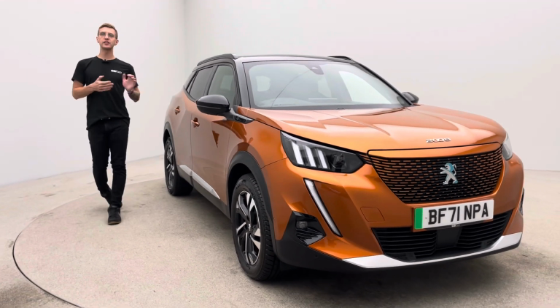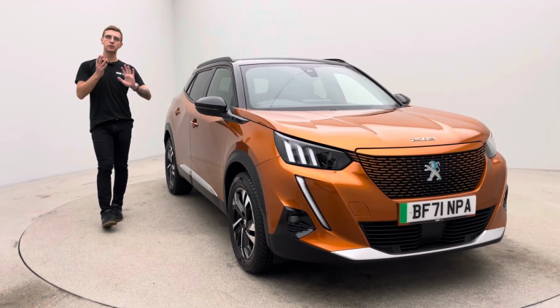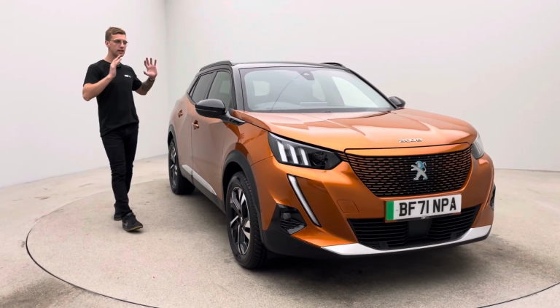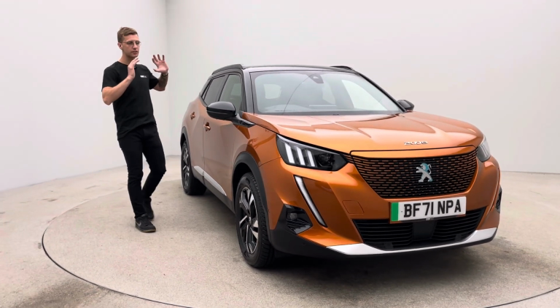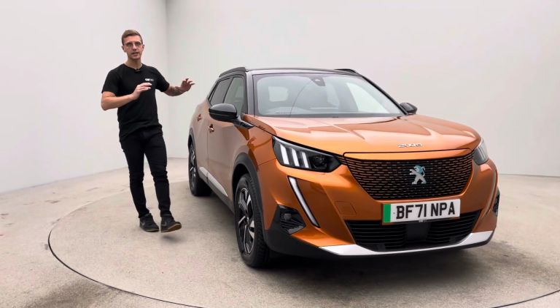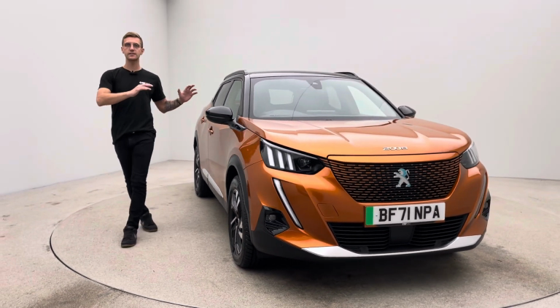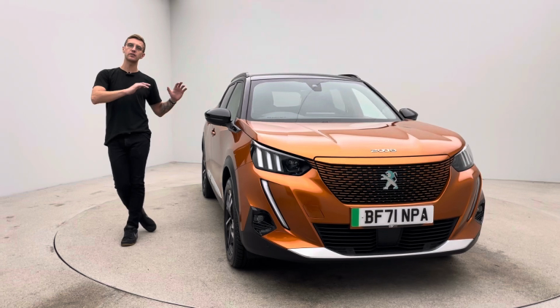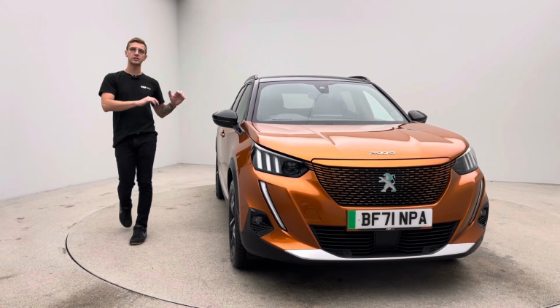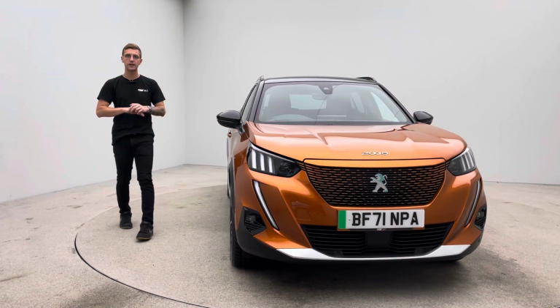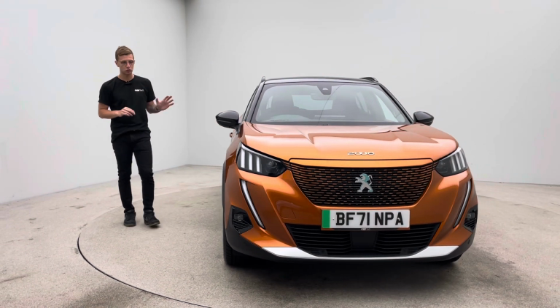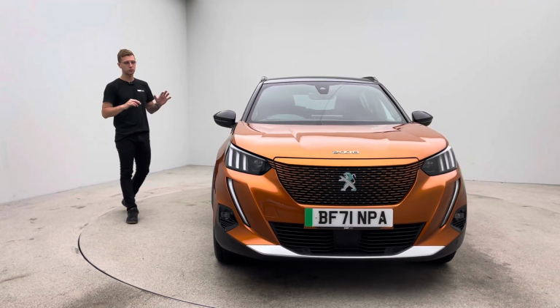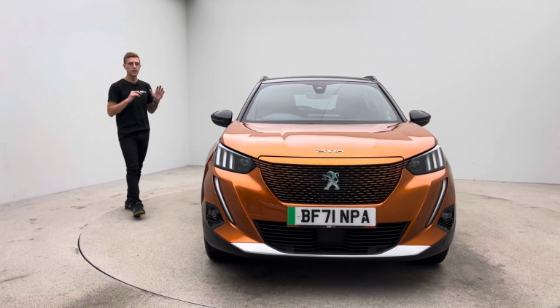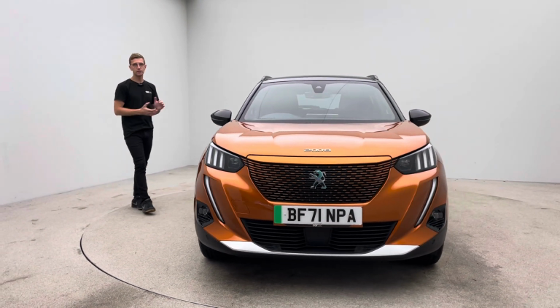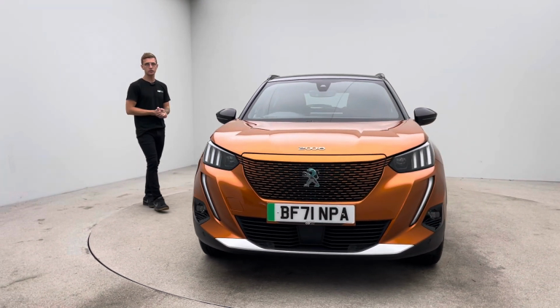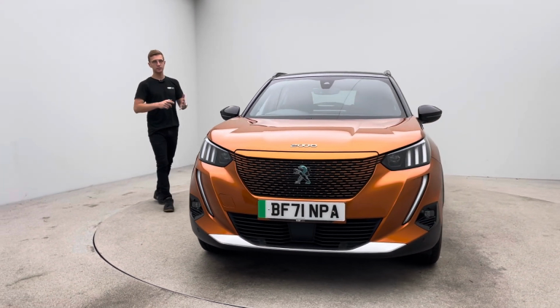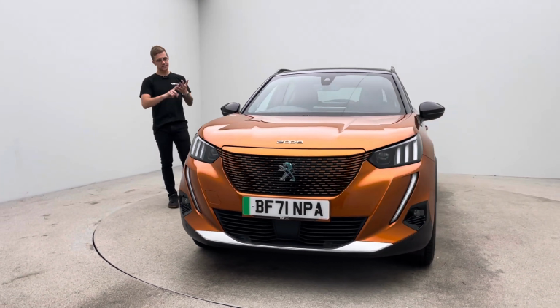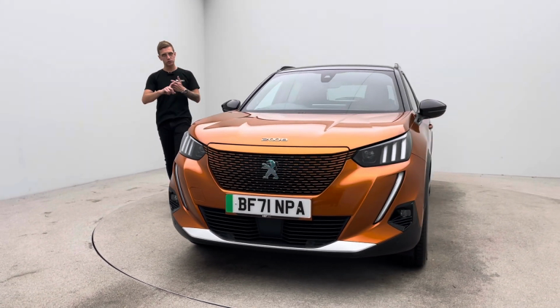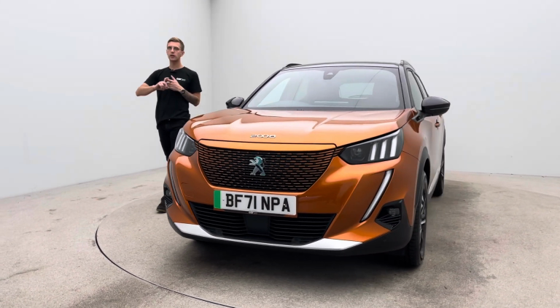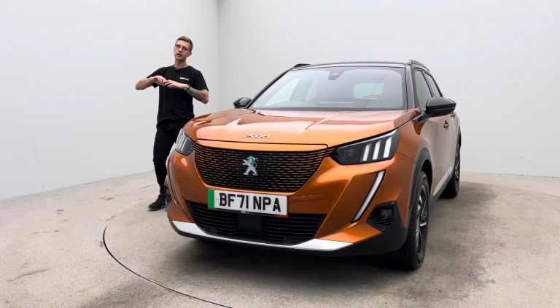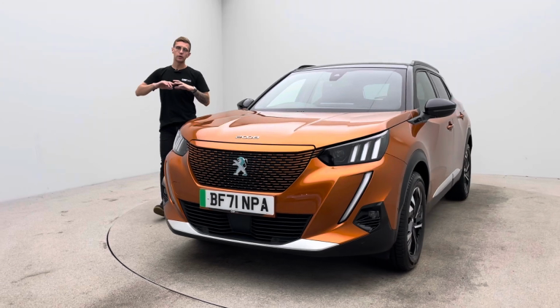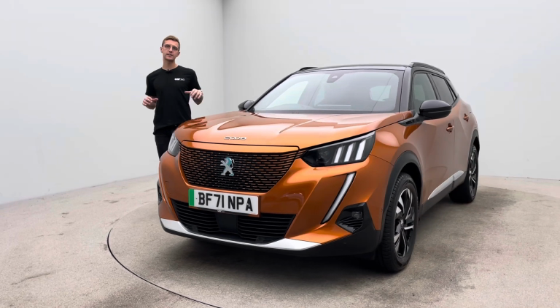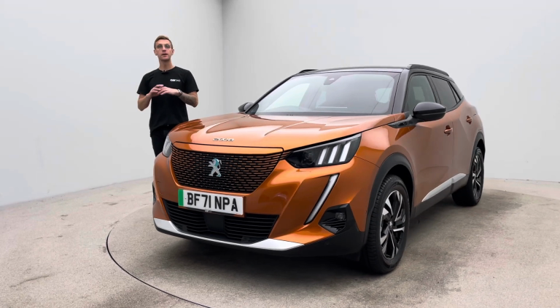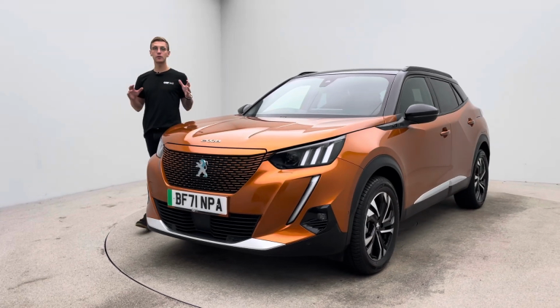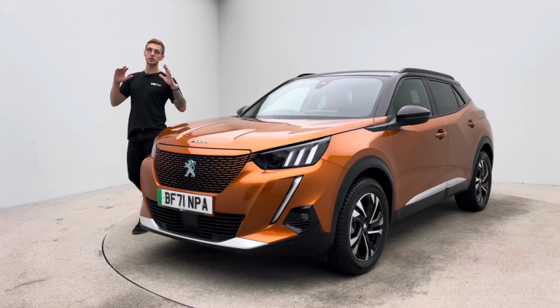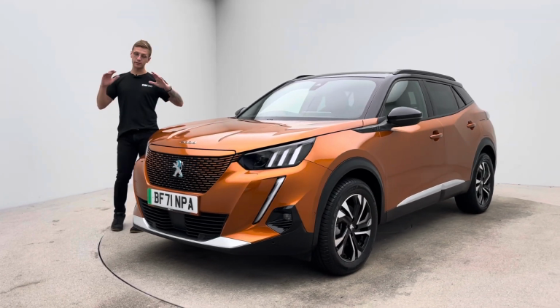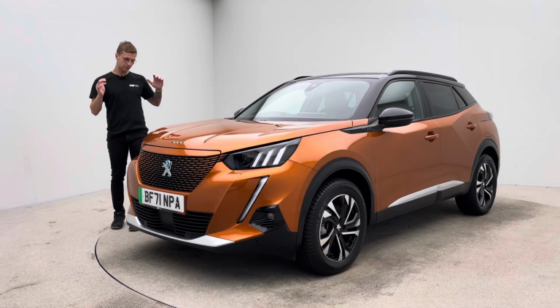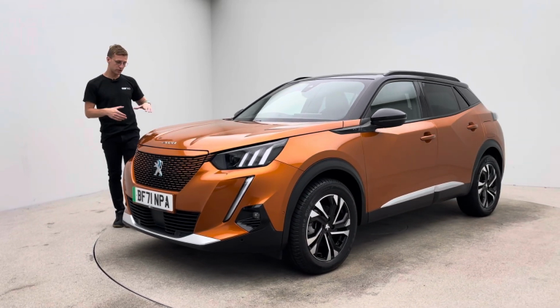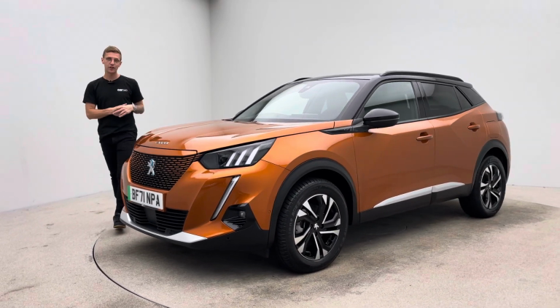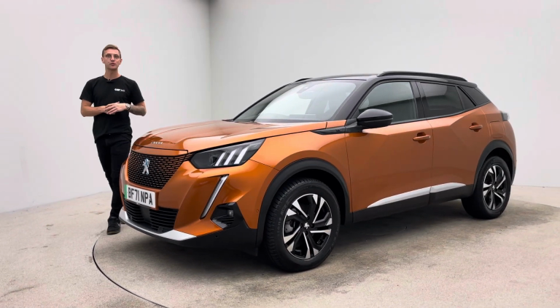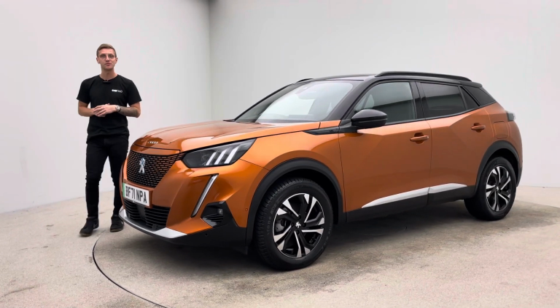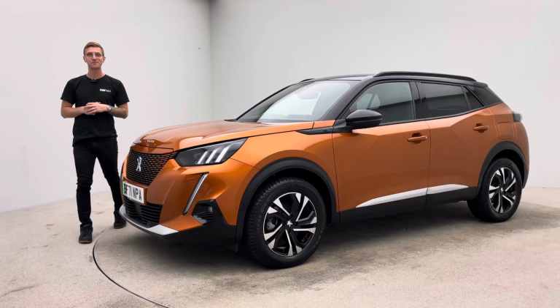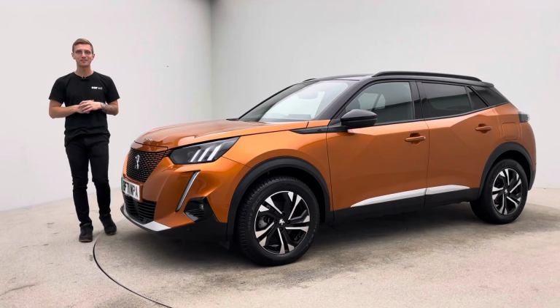Every vehicle is prepped to the level that you see here — this is the level and standard to expect across the board. If you have any questions or queries, text, email, call or live chat — we are here to help. Thank you very much for watching, I hope you liked the video and I'm sure you'll like the car. I'm looking forward to seeing you soon. Bye for now.